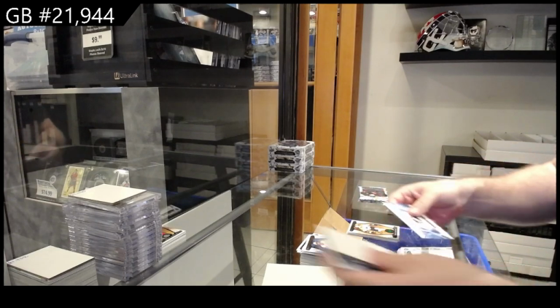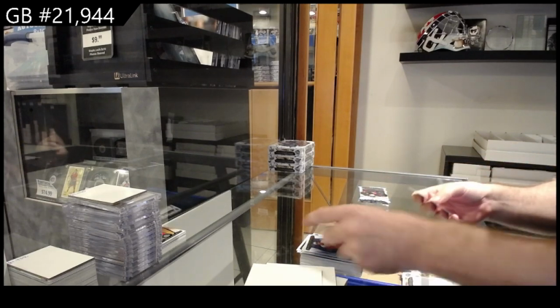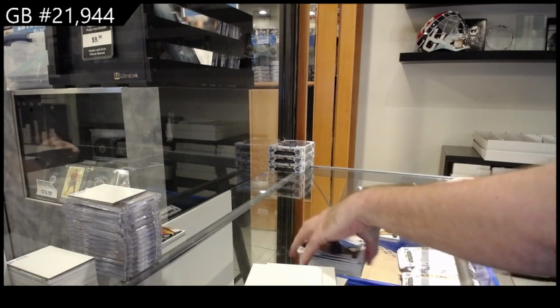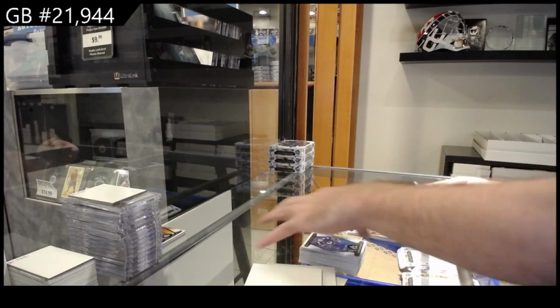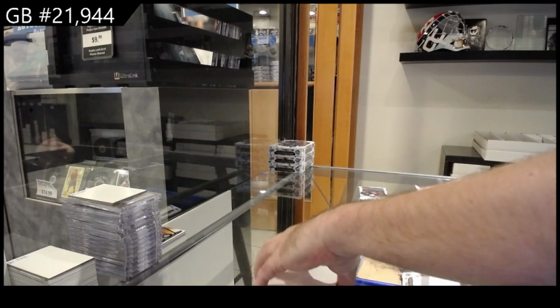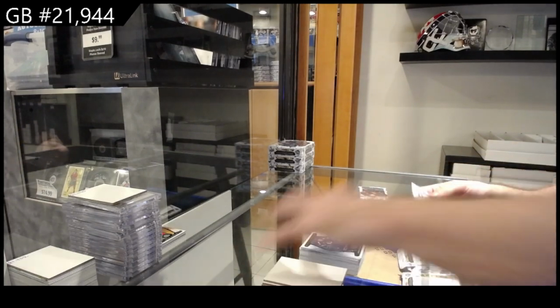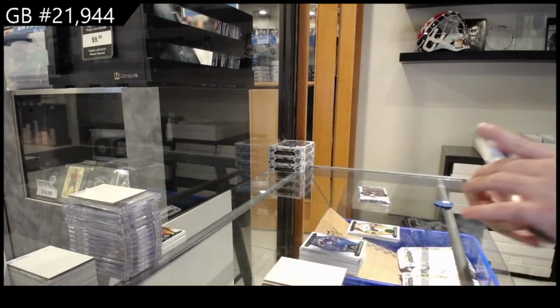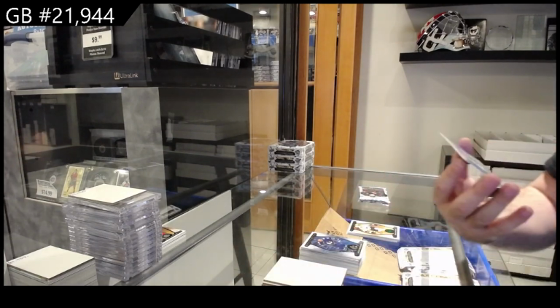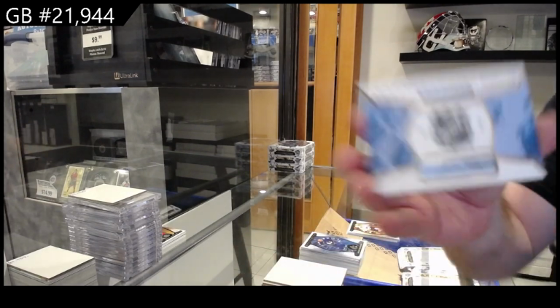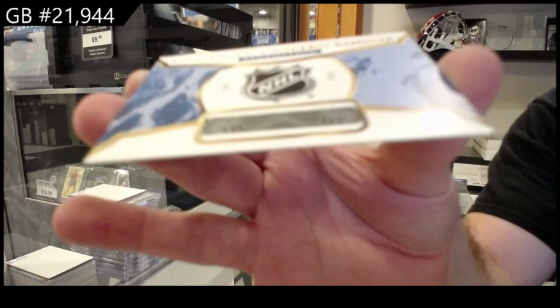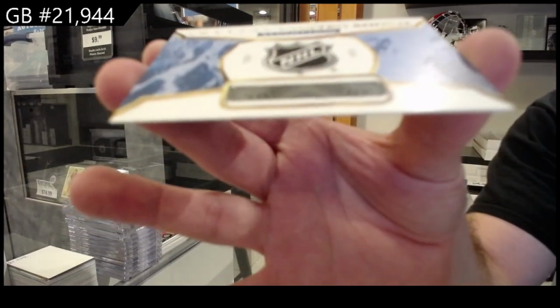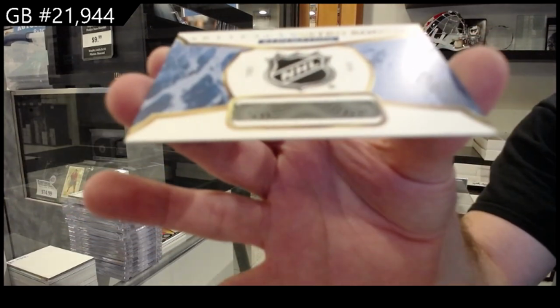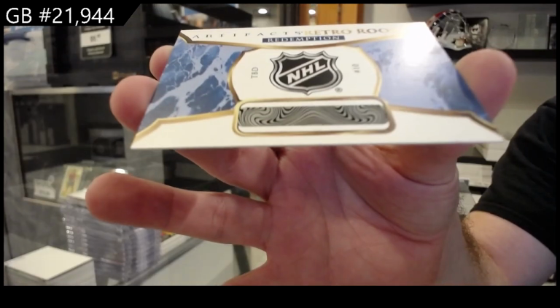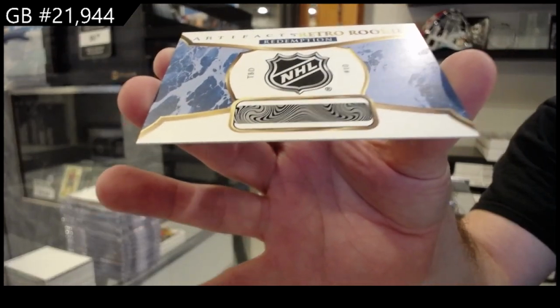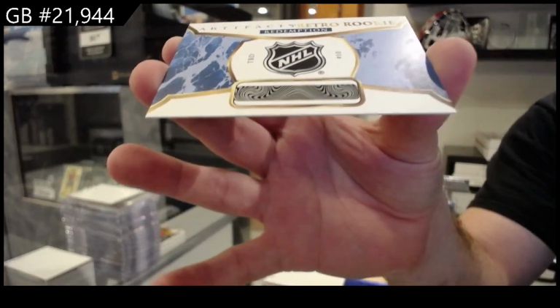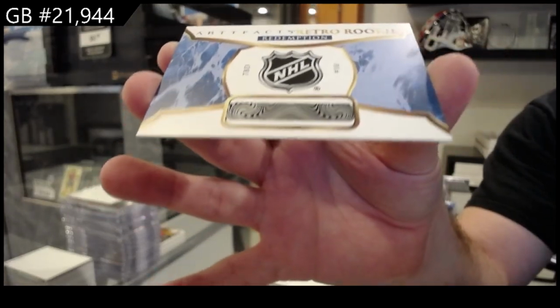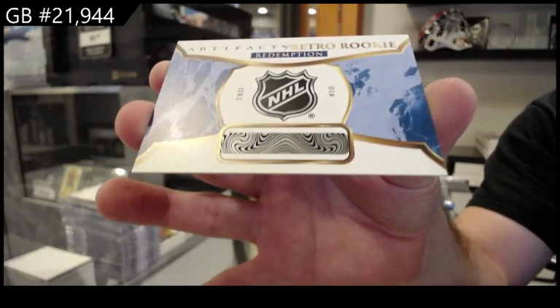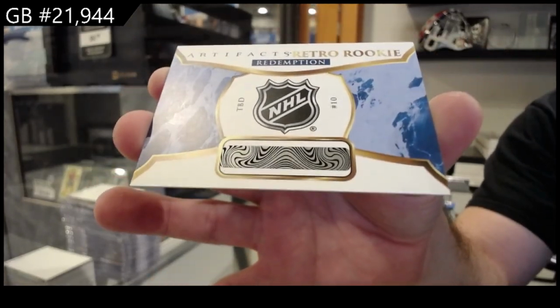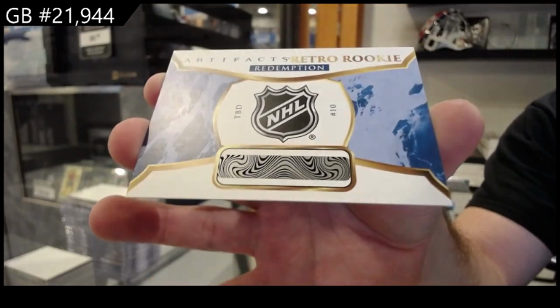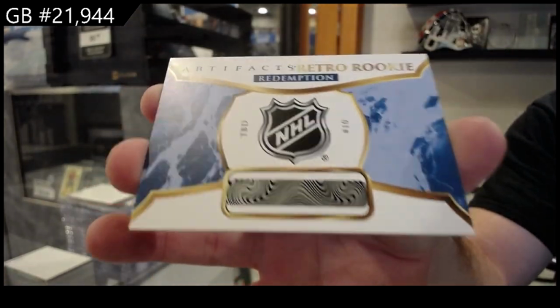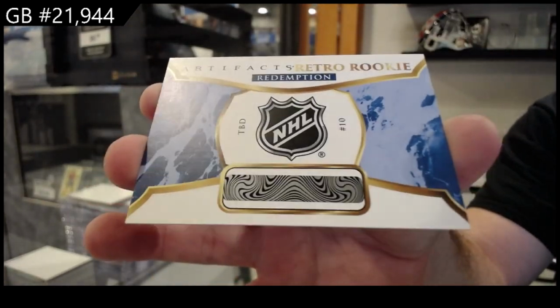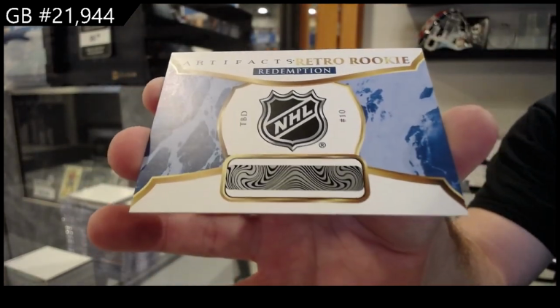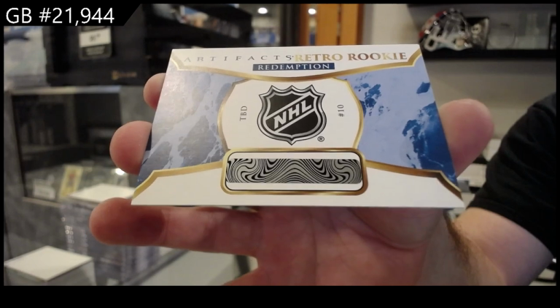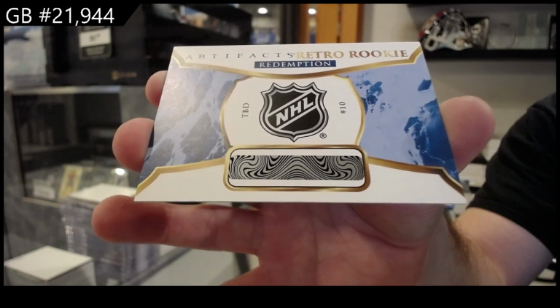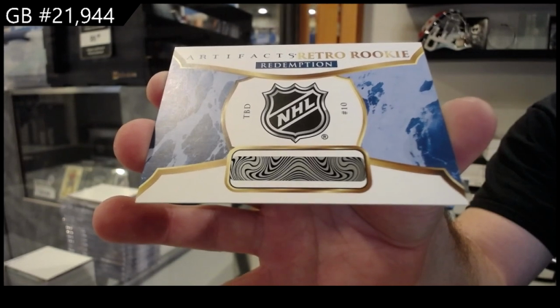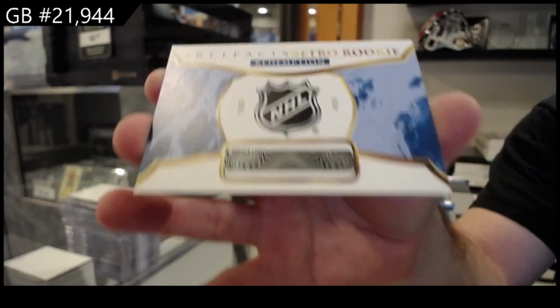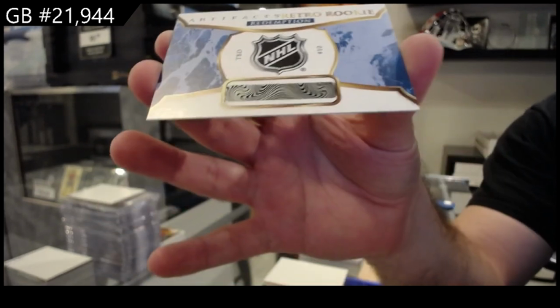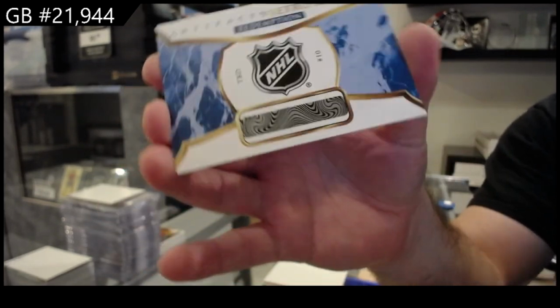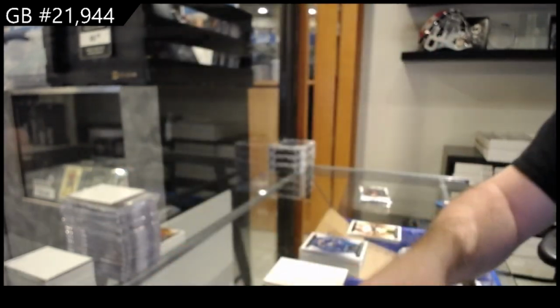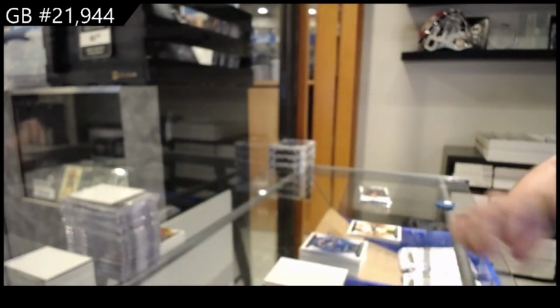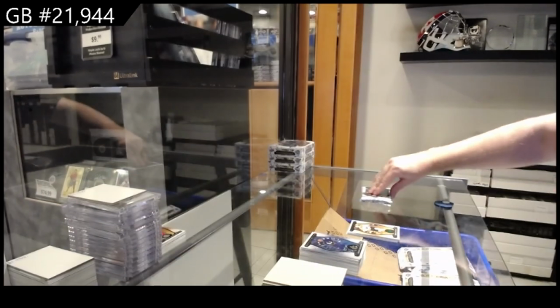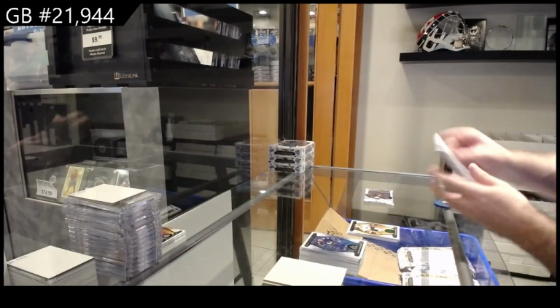We've got a rookie redemption horizontal, number 10 - I've got to figure out who that one is, so I apologize. I'll double check and let you guys know right after unless someone has a list in front of them right now, which I do not.